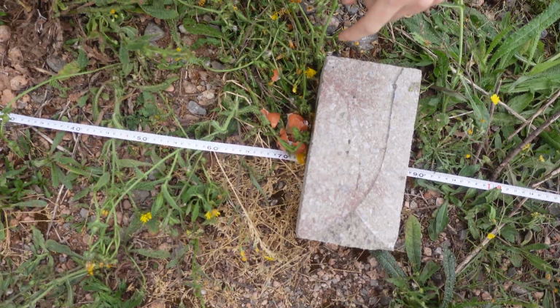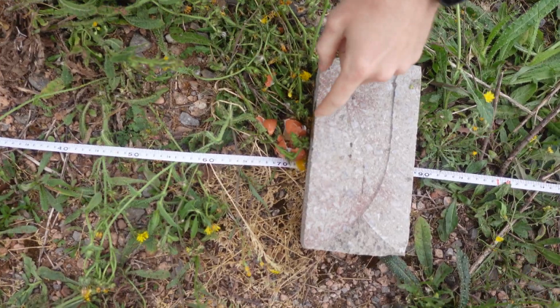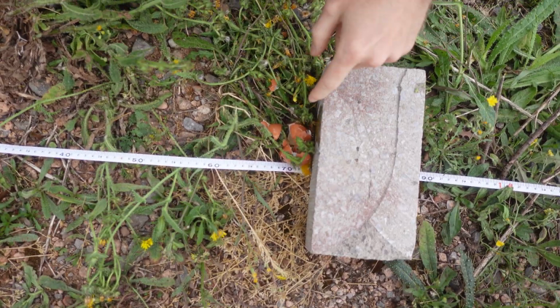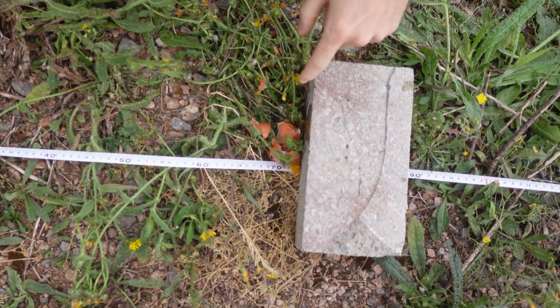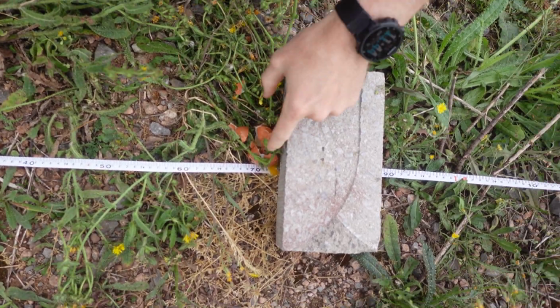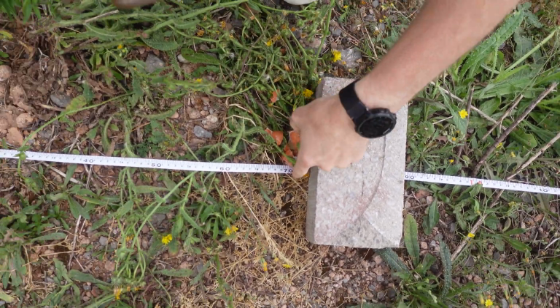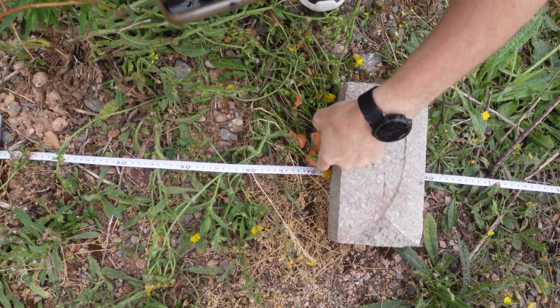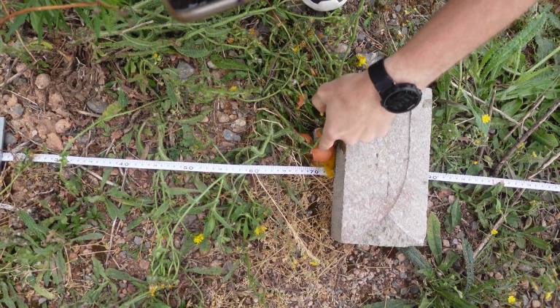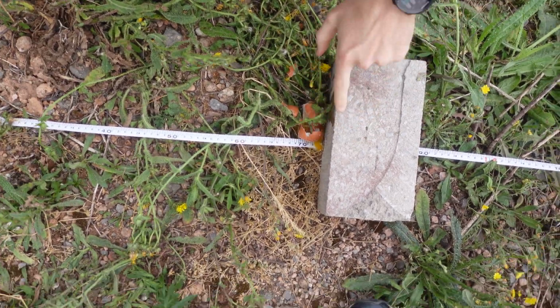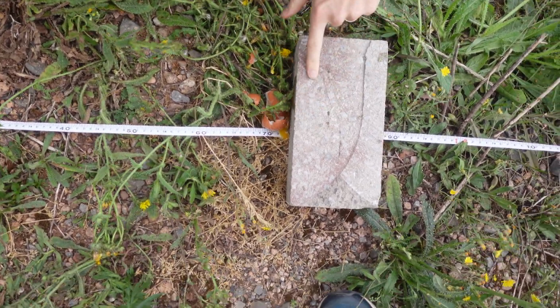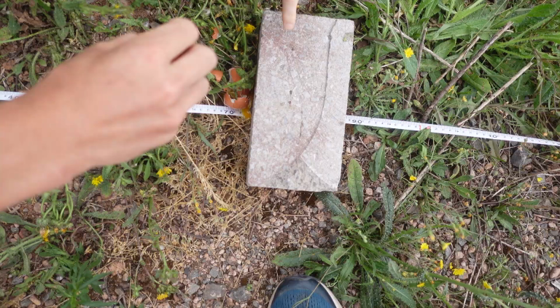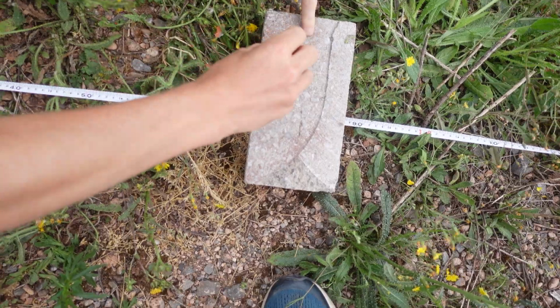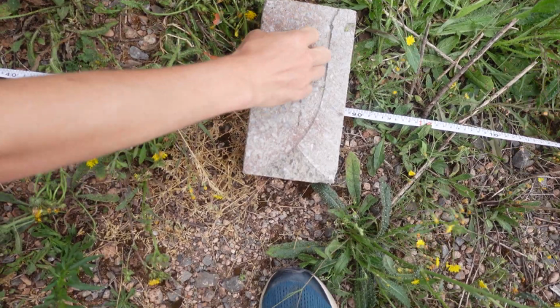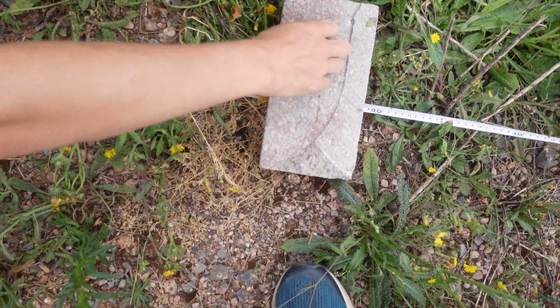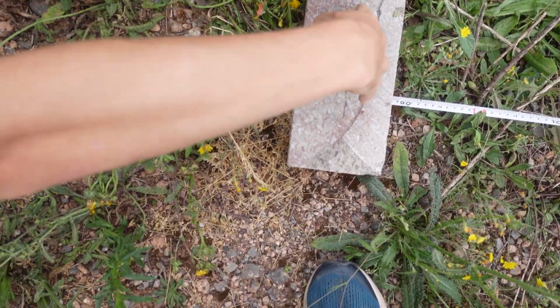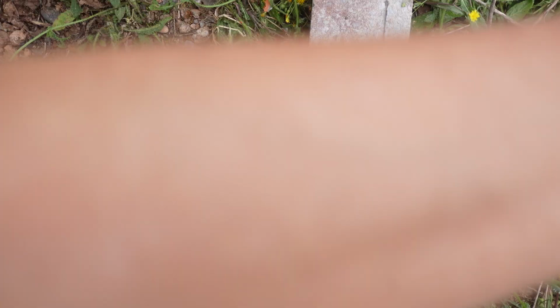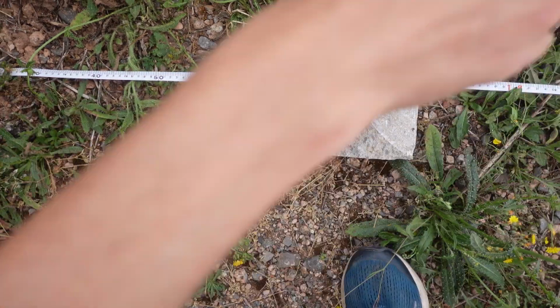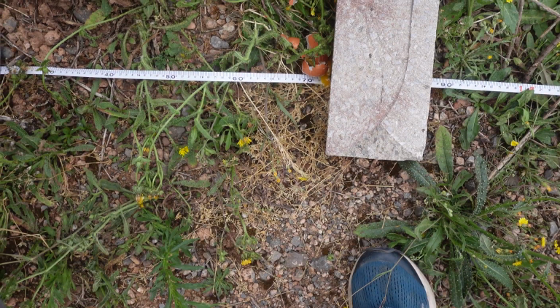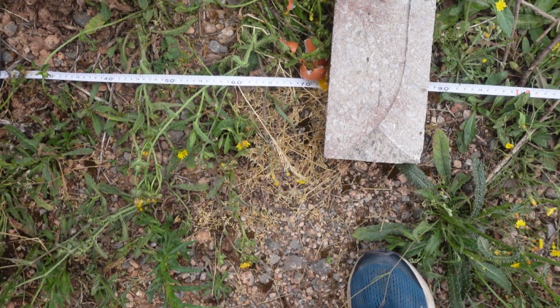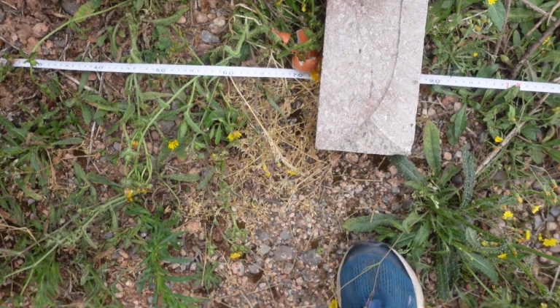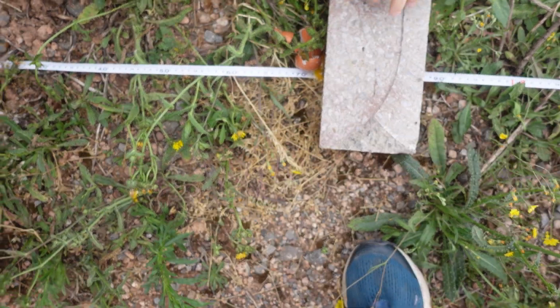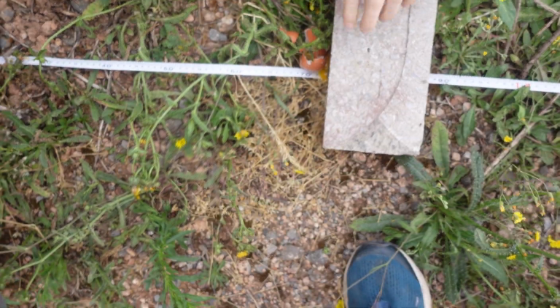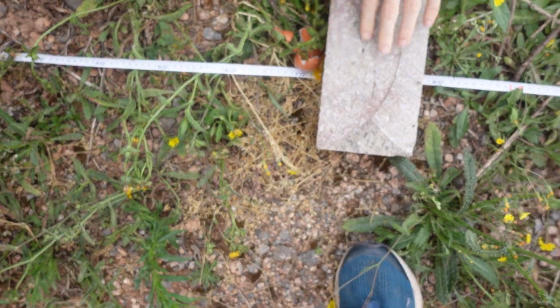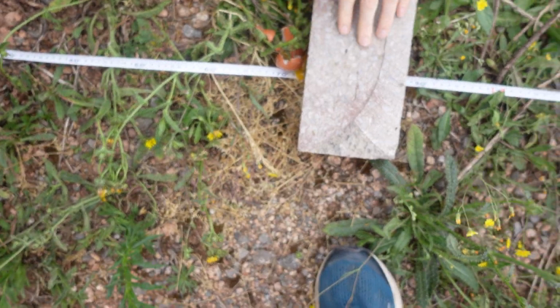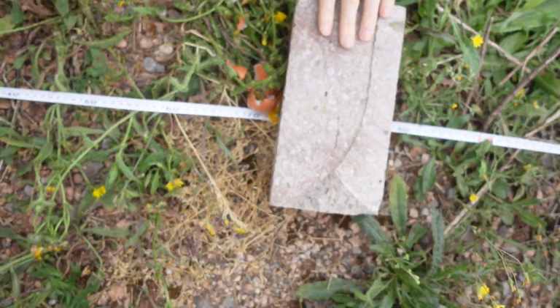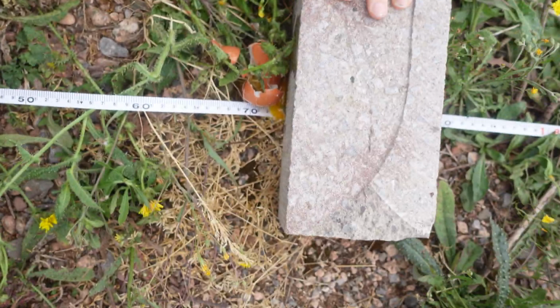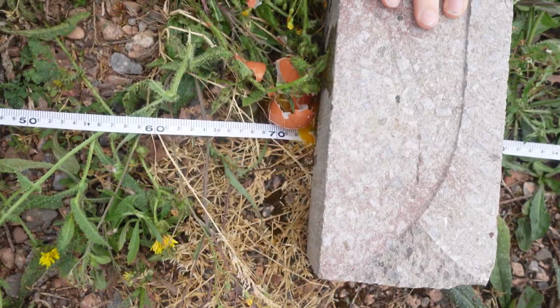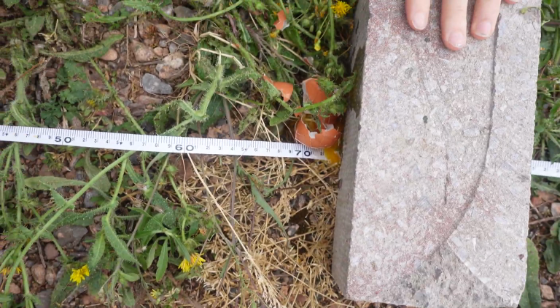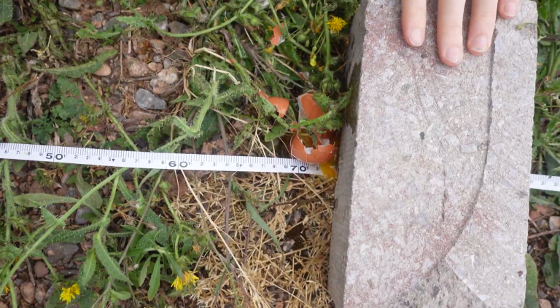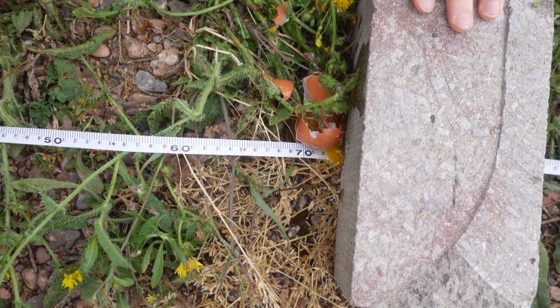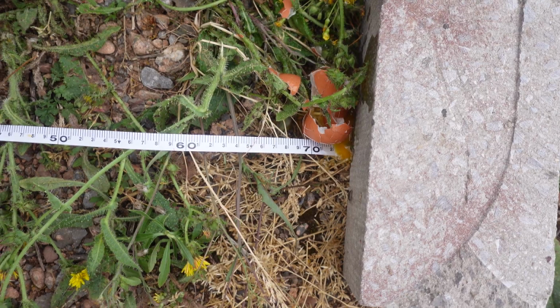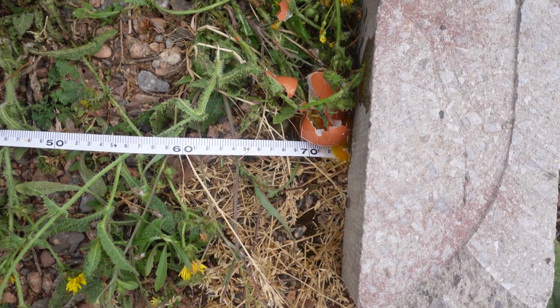It hit the brick. It would have been much better if it landed. Yeah, if you landed on the brick, guys, you should have done a little bit further, really. Maybe you've got a bit of a metre of splat. Maybe next time.